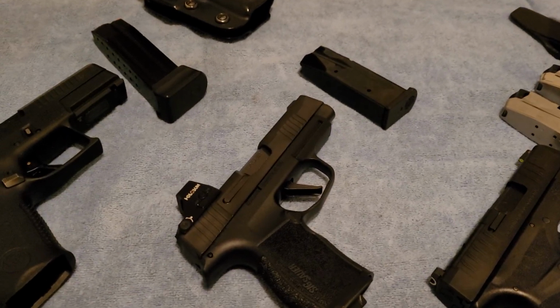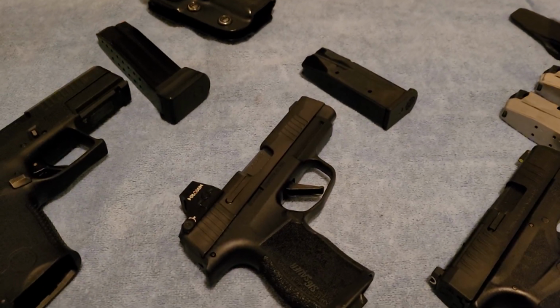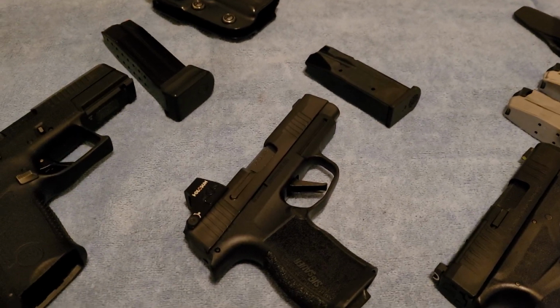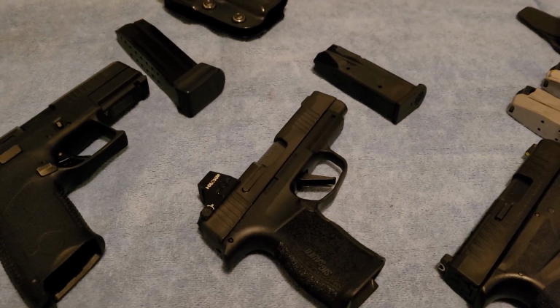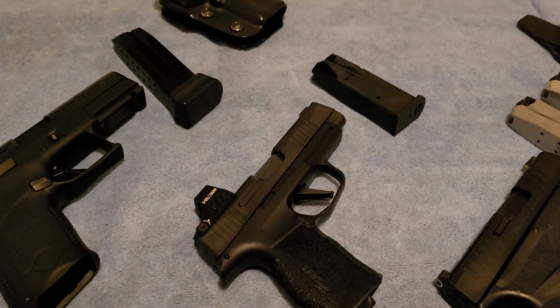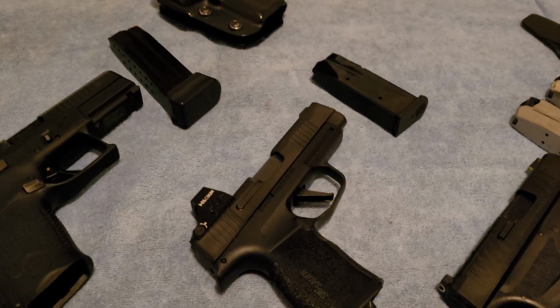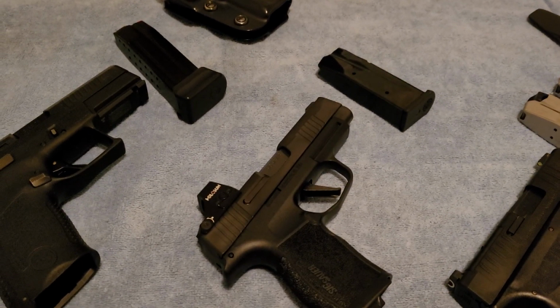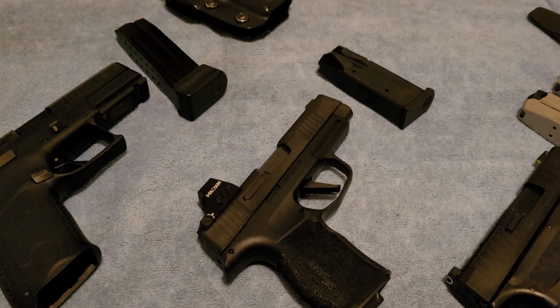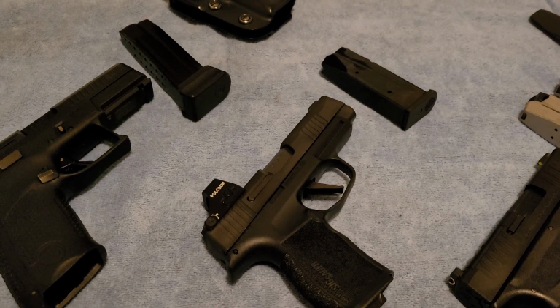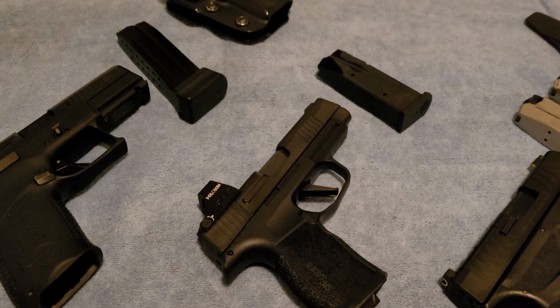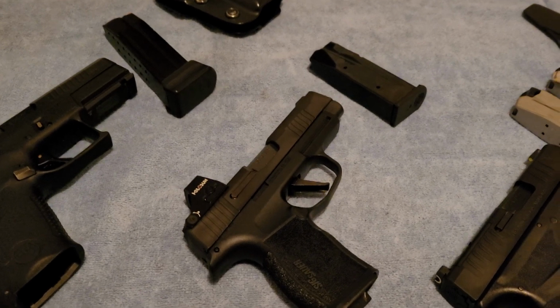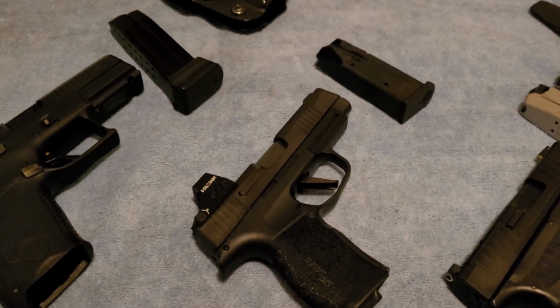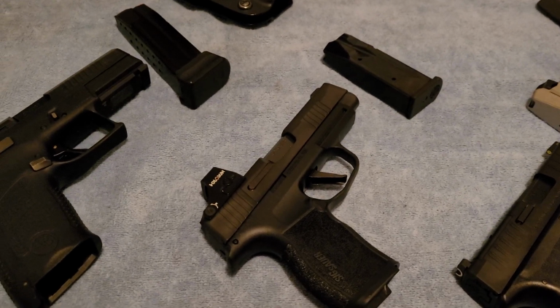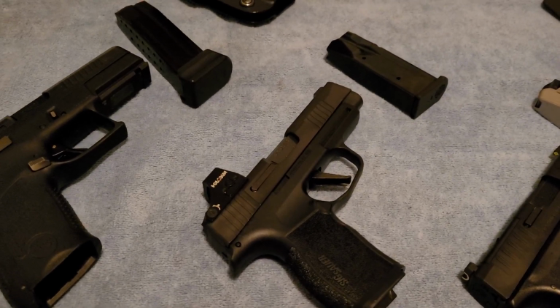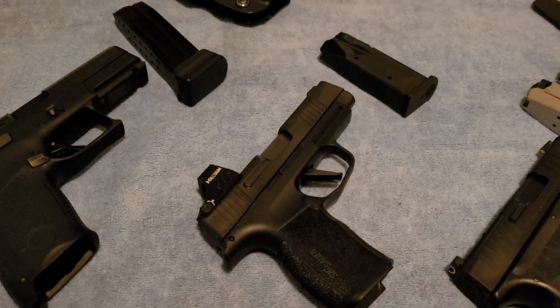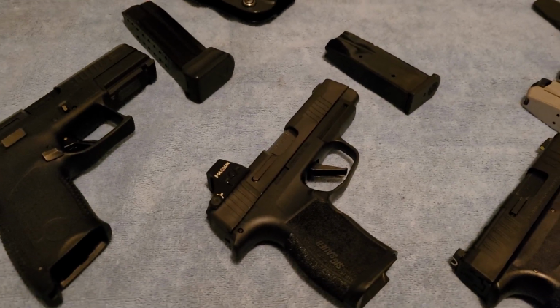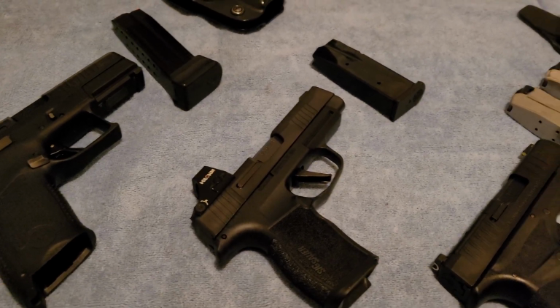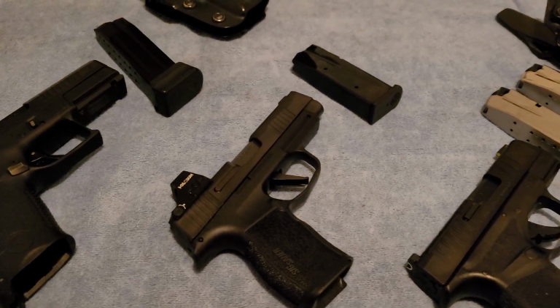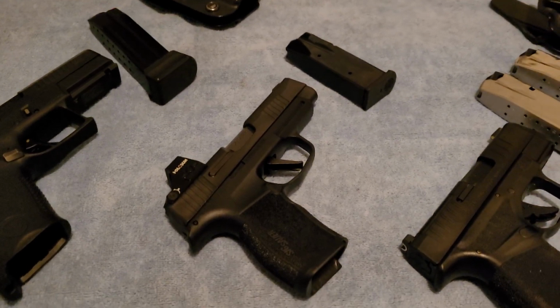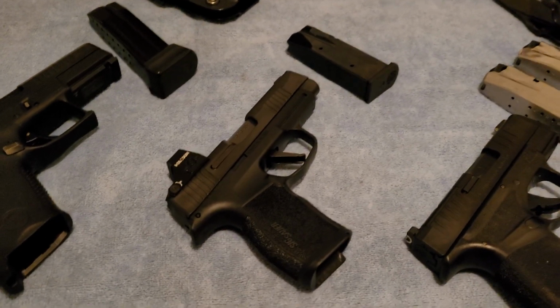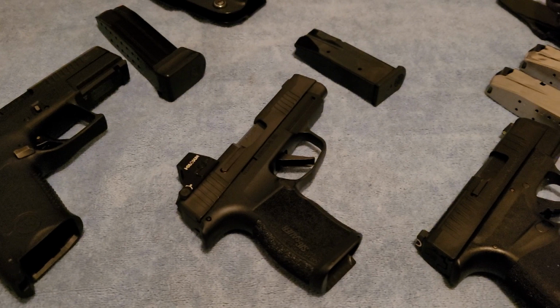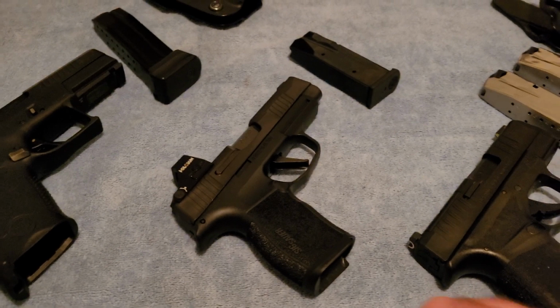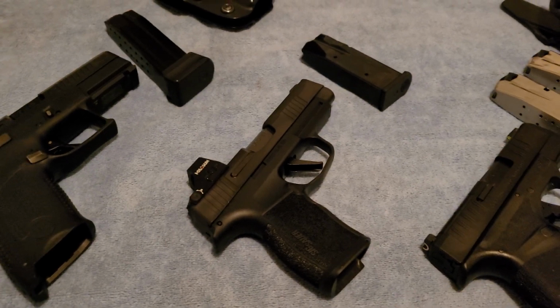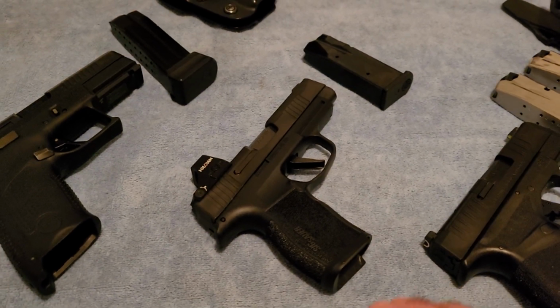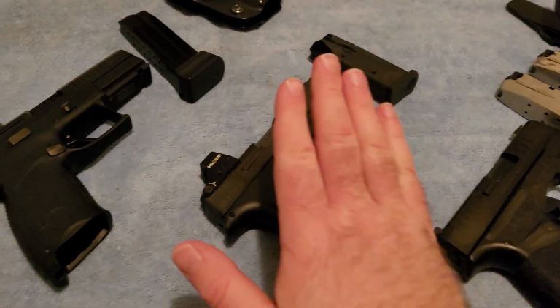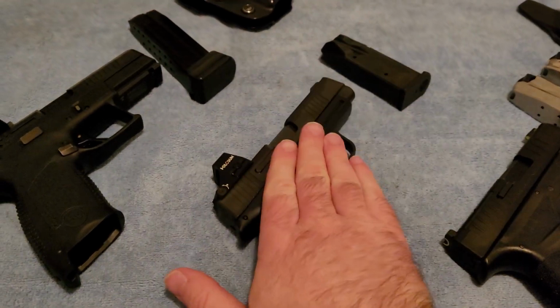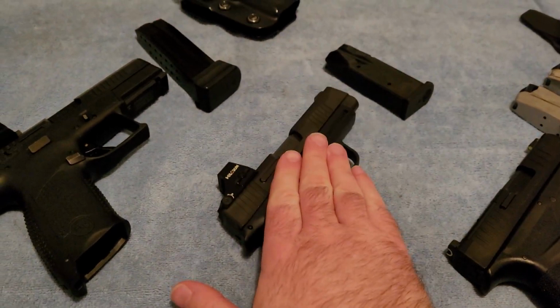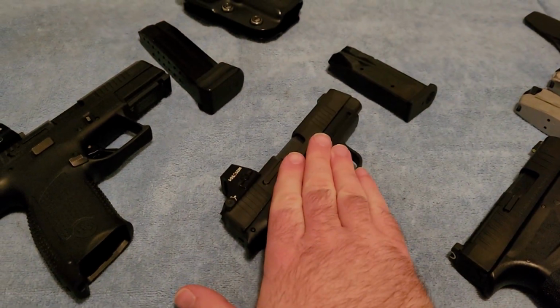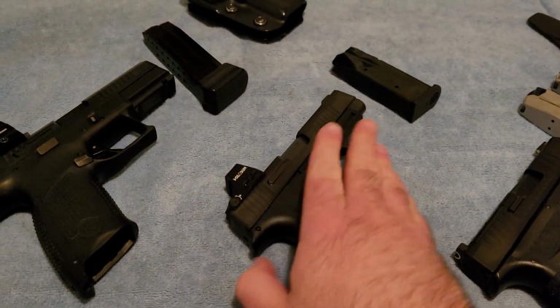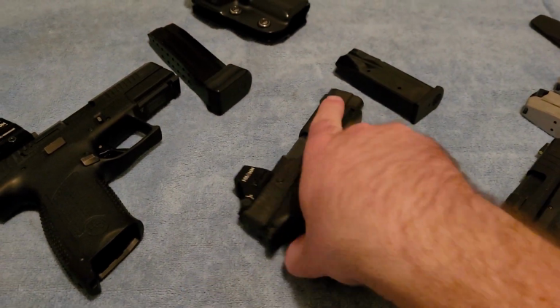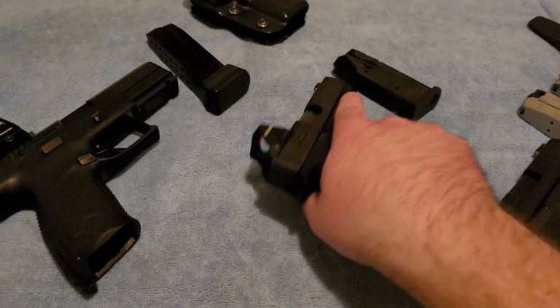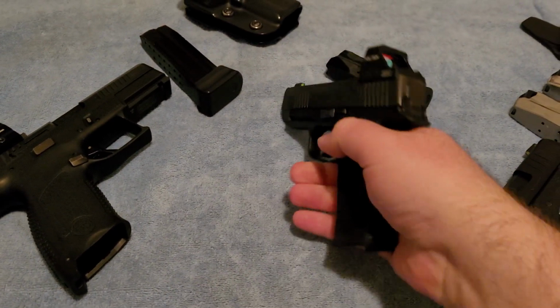Hello everyone, my name is John McJohnson Jr. I am the host of Reform GGA and this will hopefully be just a quick update video on a recent purchase — this little beastie right here.